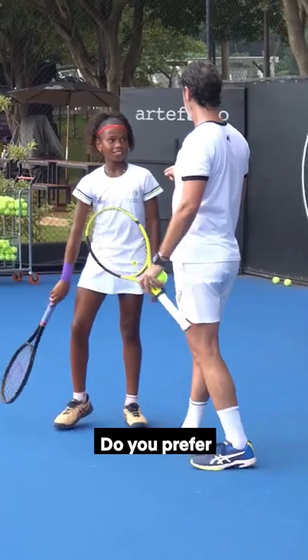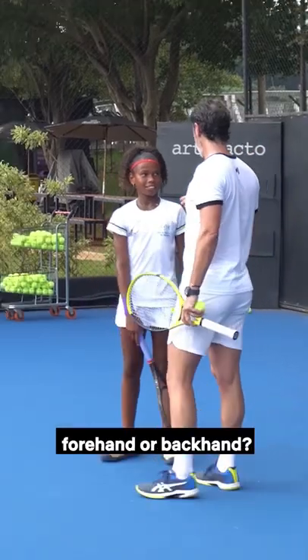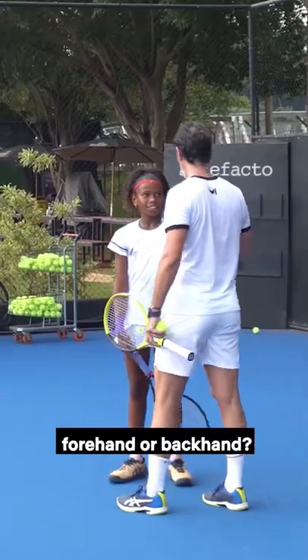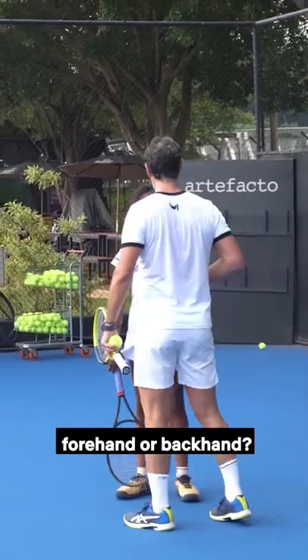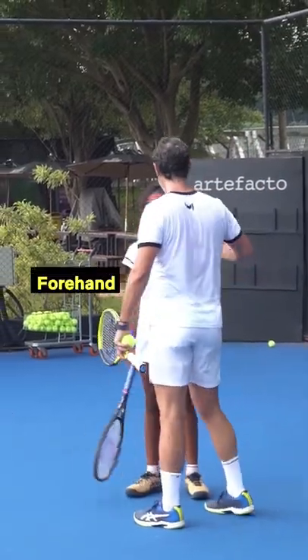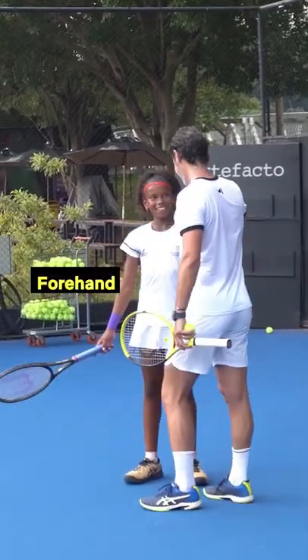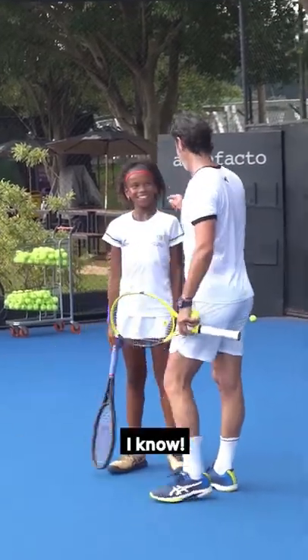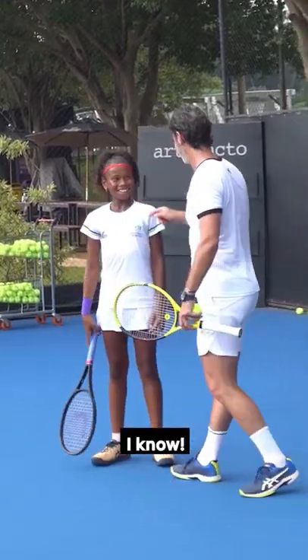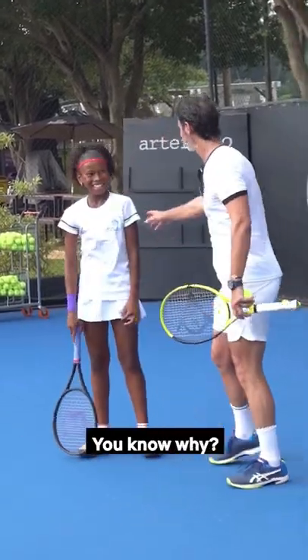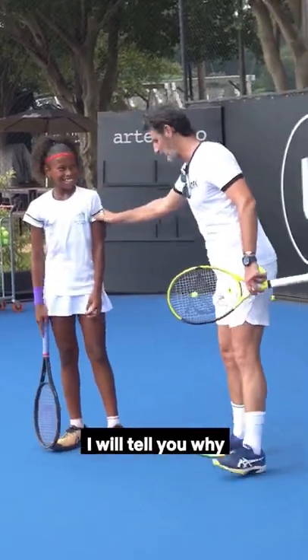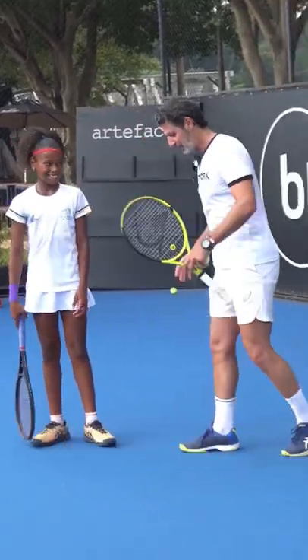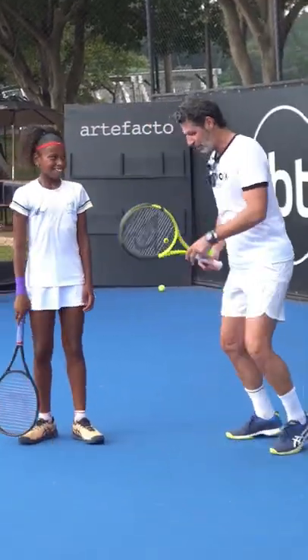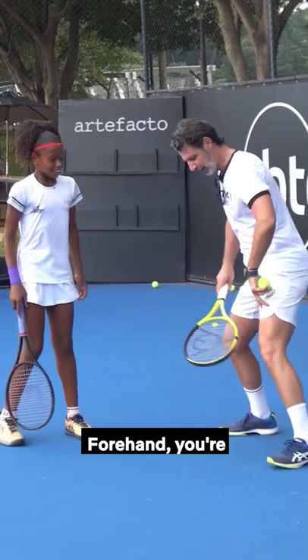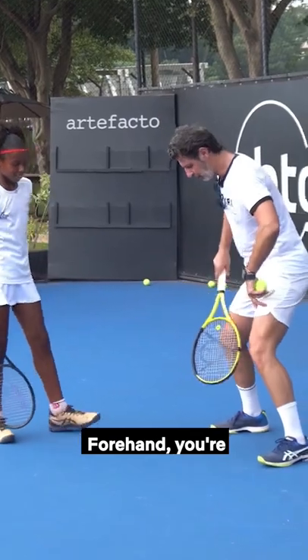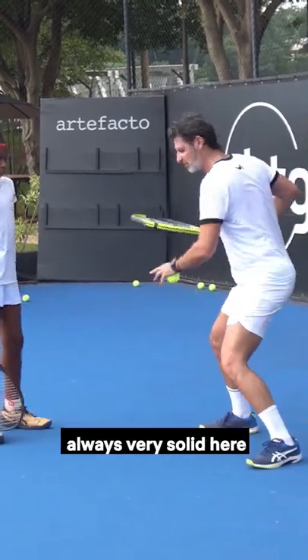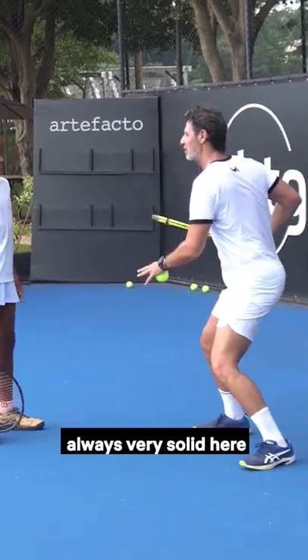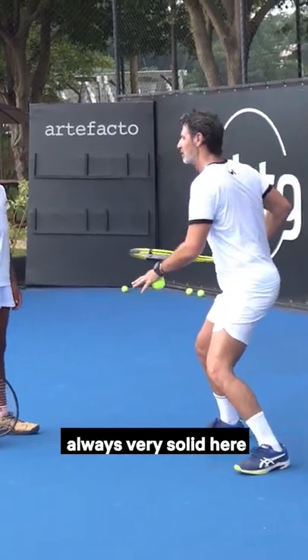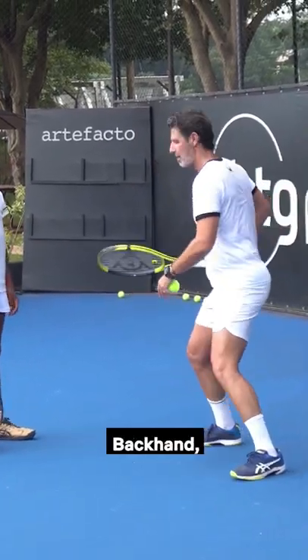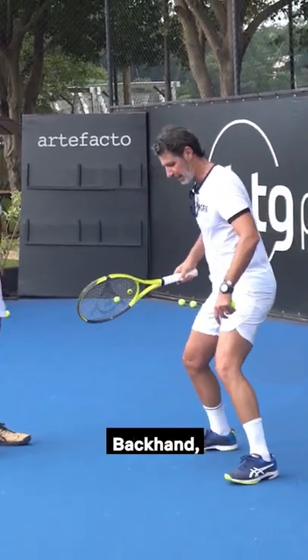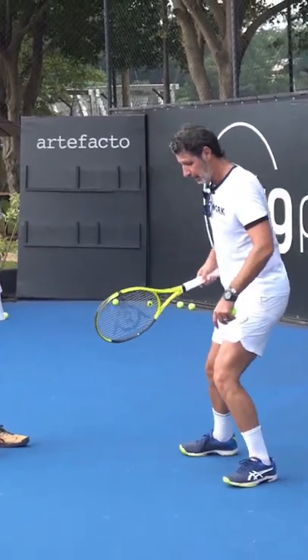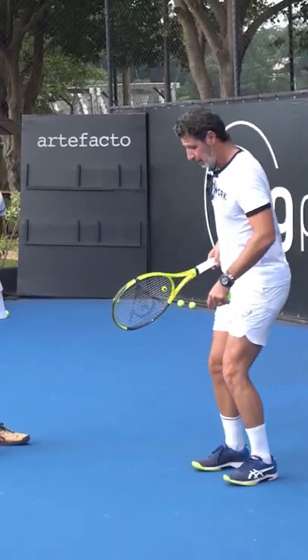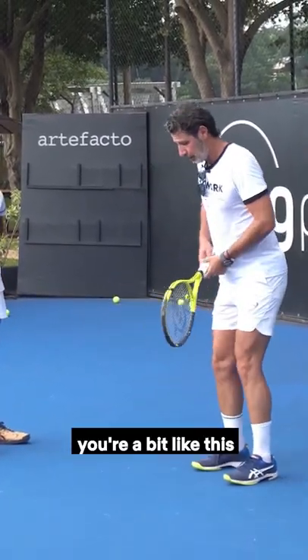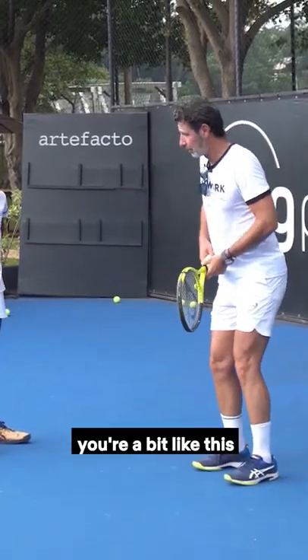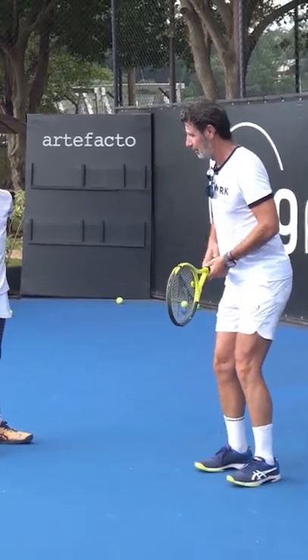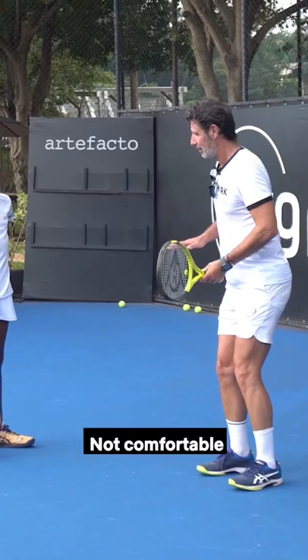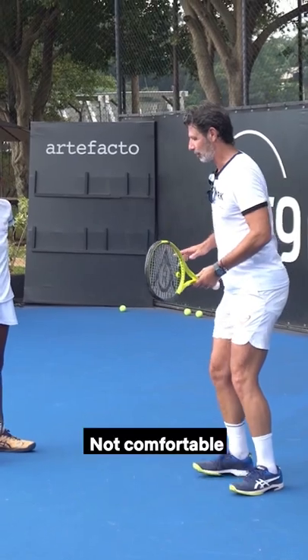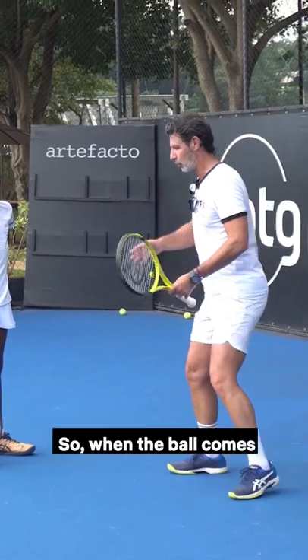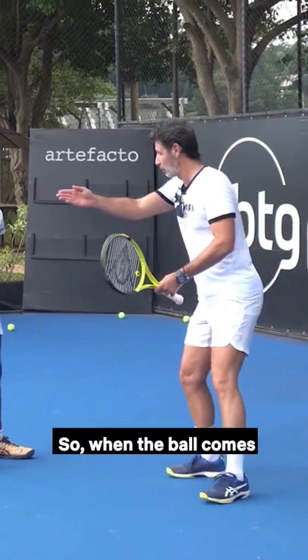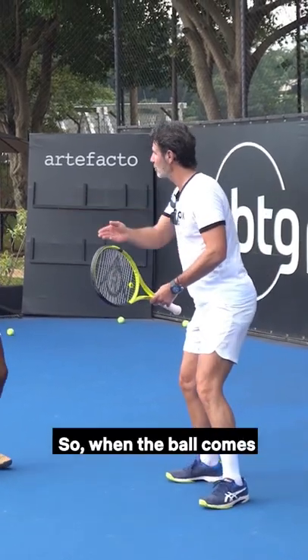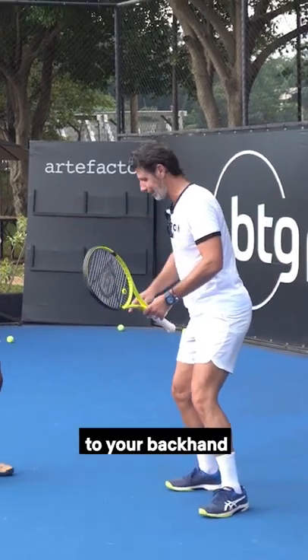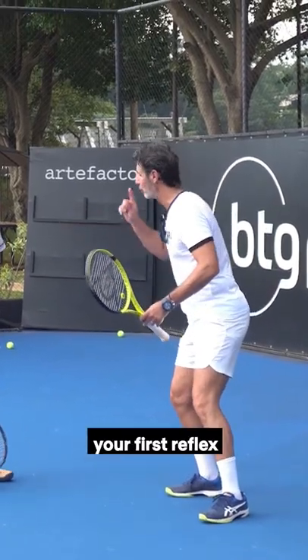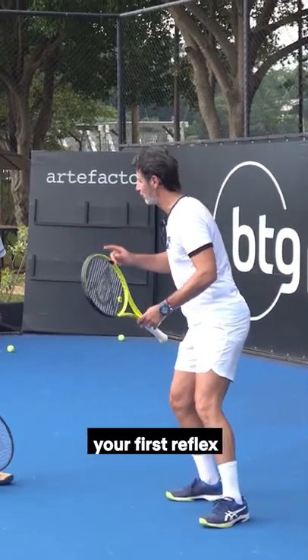I prefer forehand over backhand, and I'll tell you why. With the forehand you're always very solid here. With the backhand you're a bit like this — not comfortable. So when the ball comes to your backhand, your first reflex...